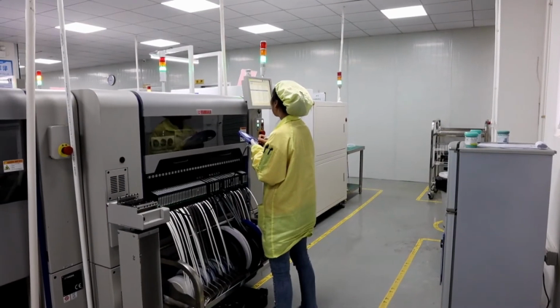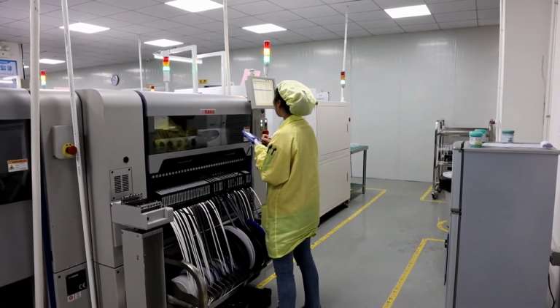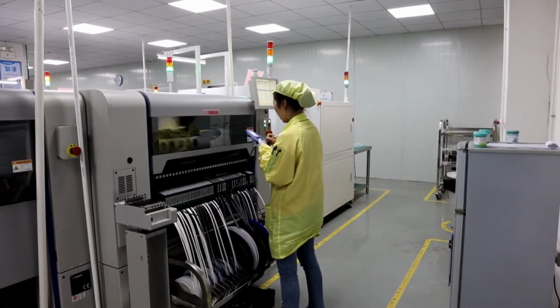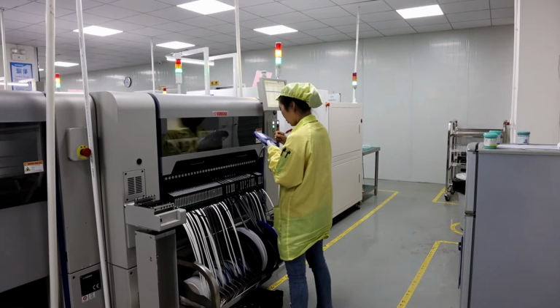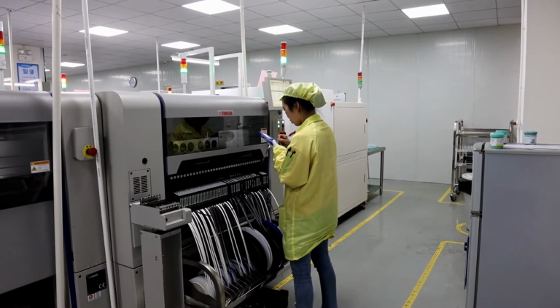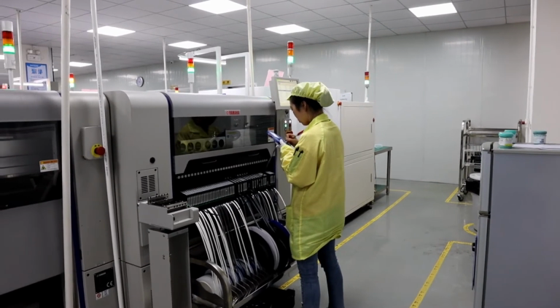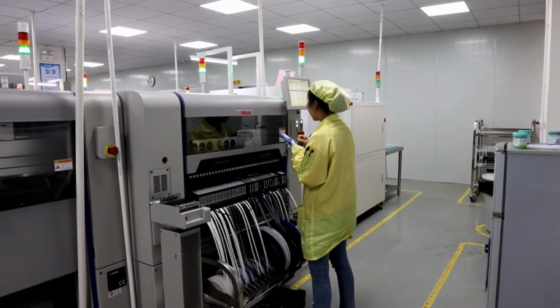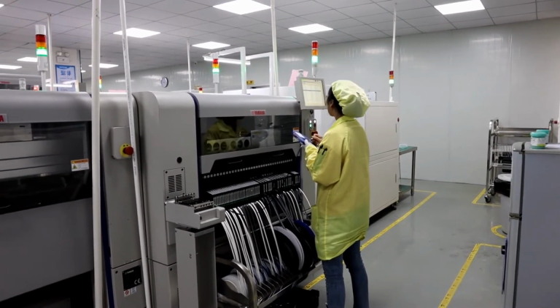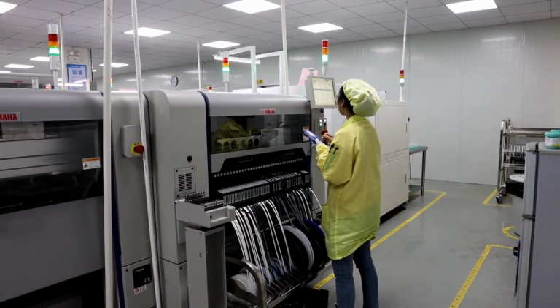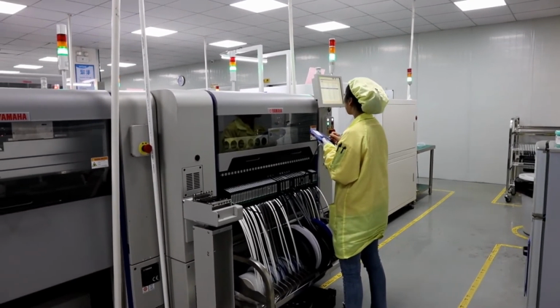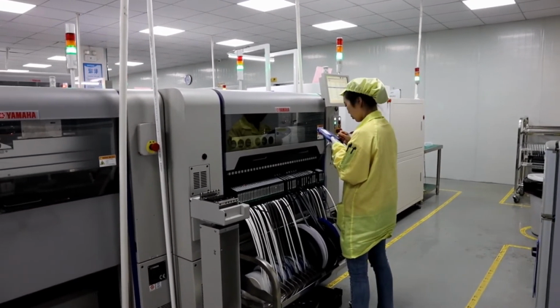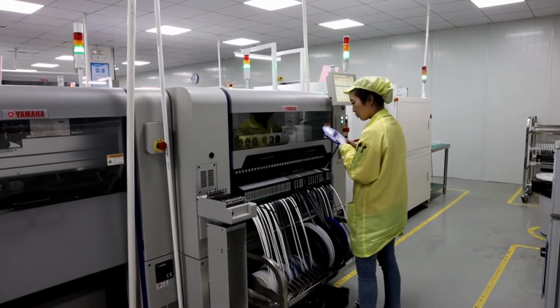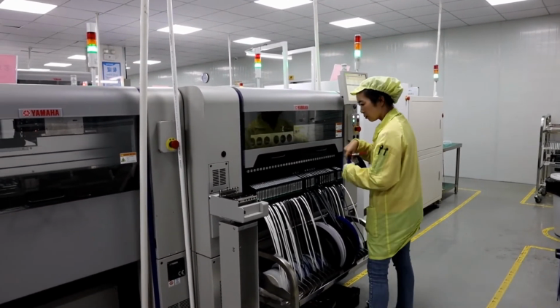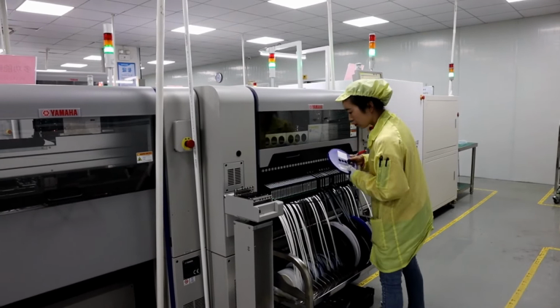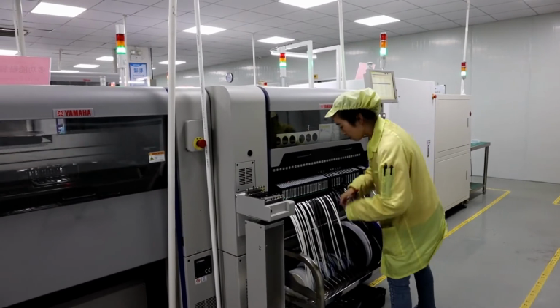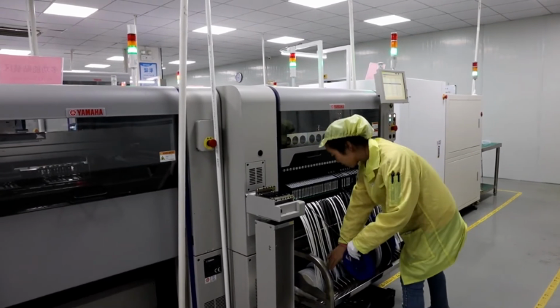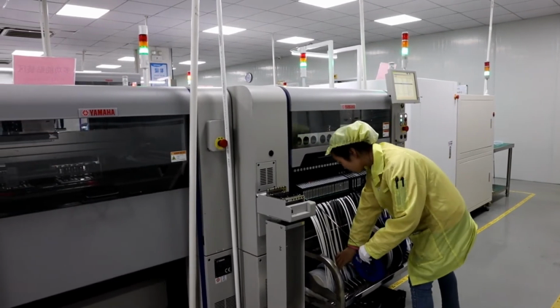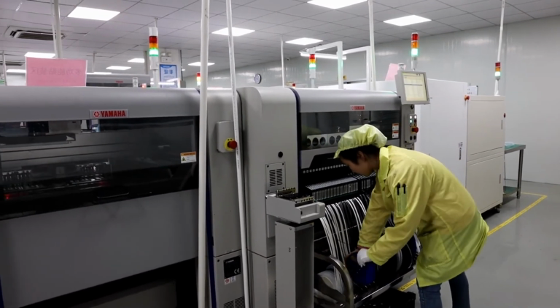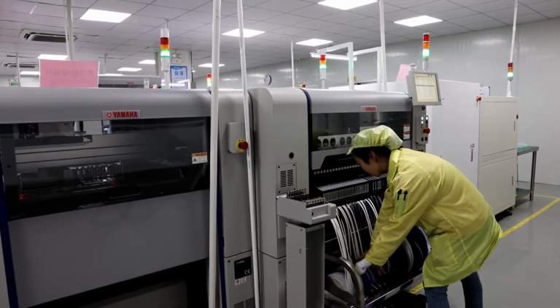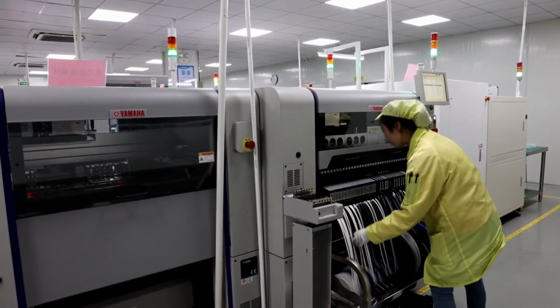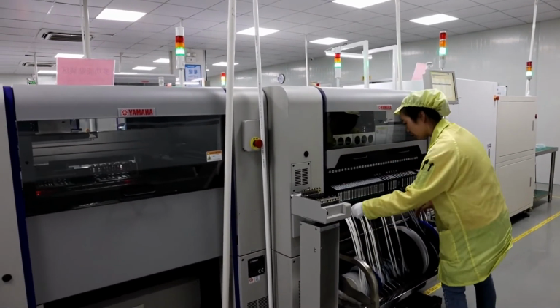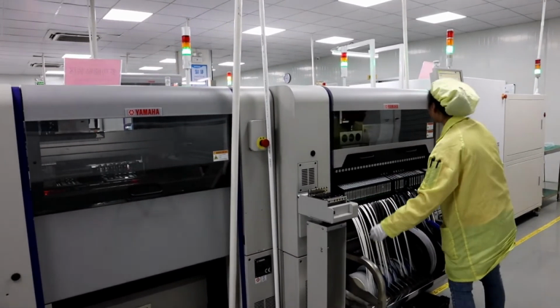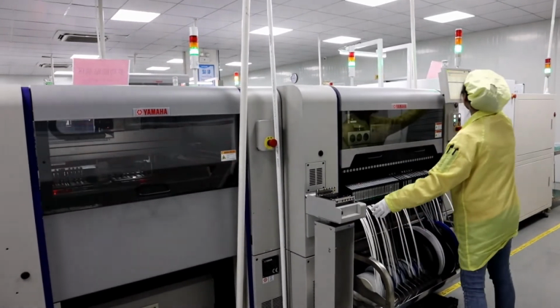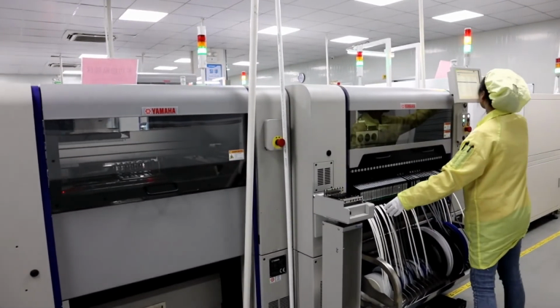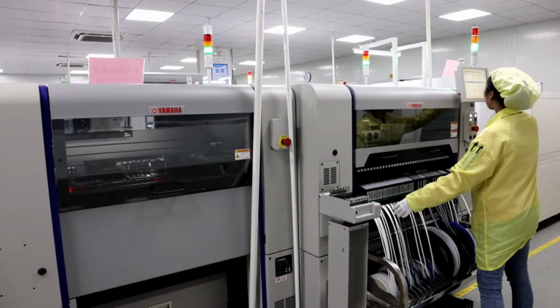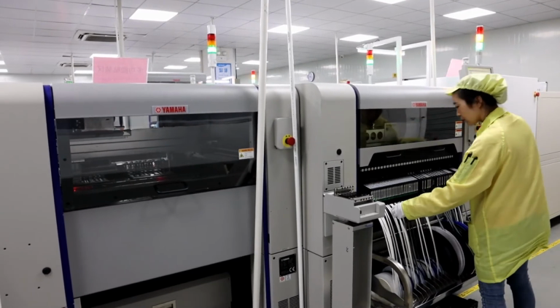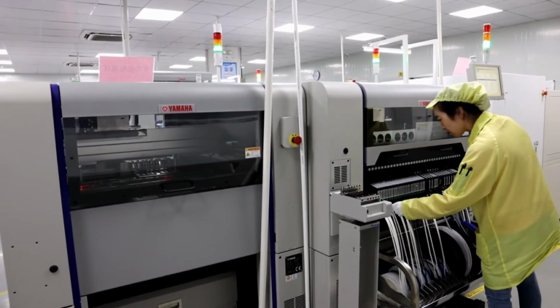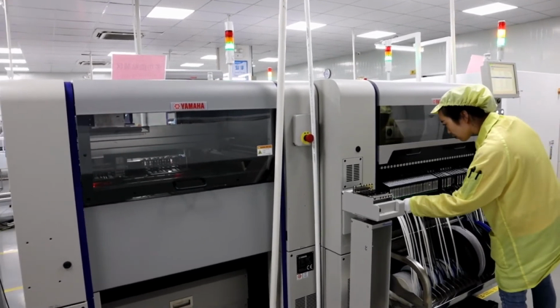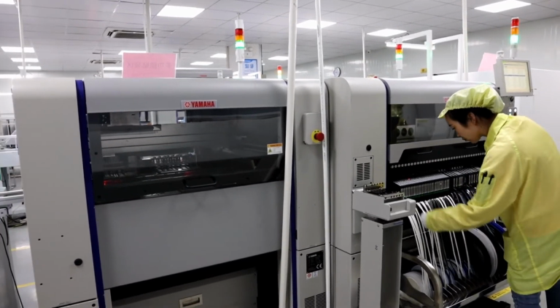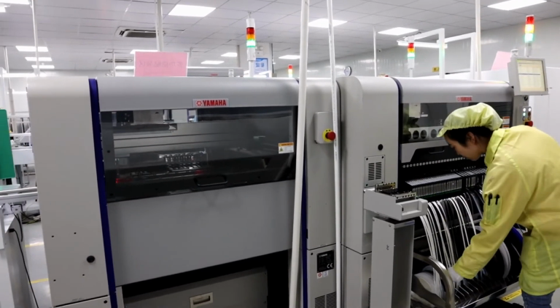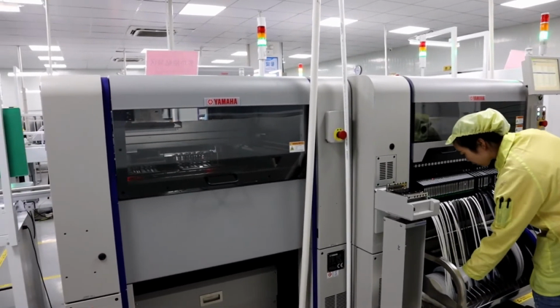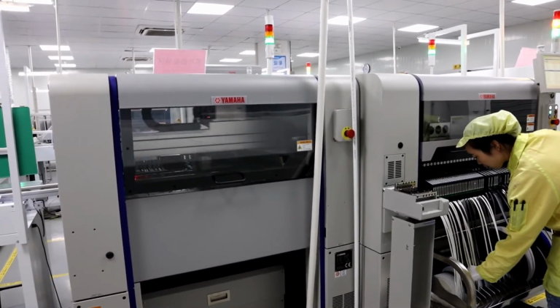This is the second SMT machine. The operator is checking the components.